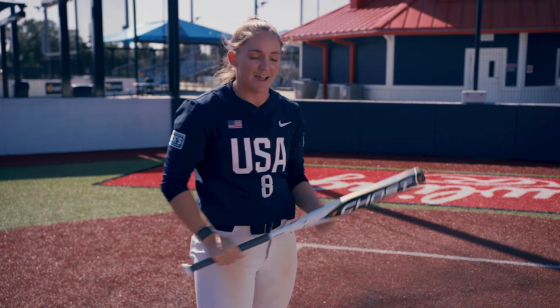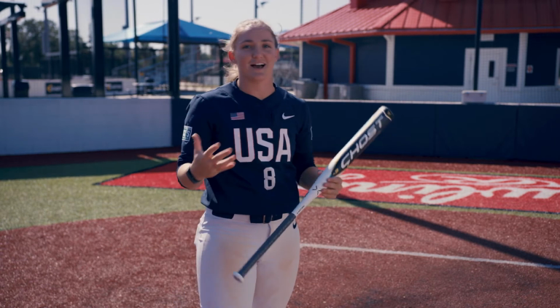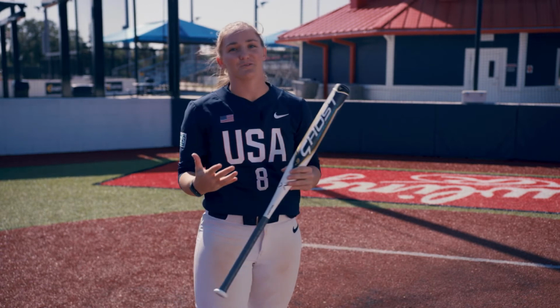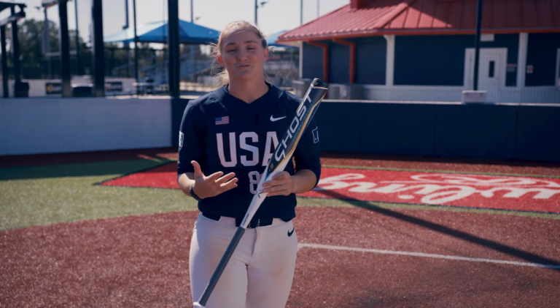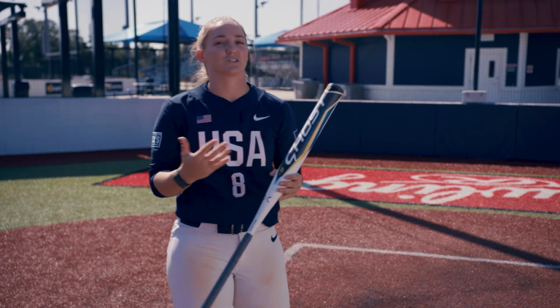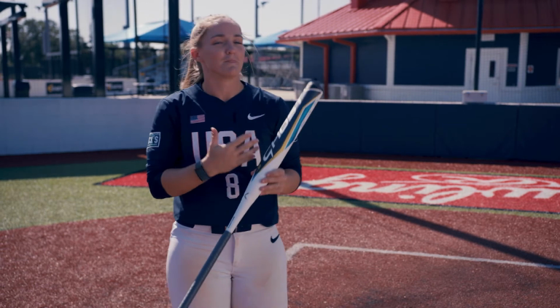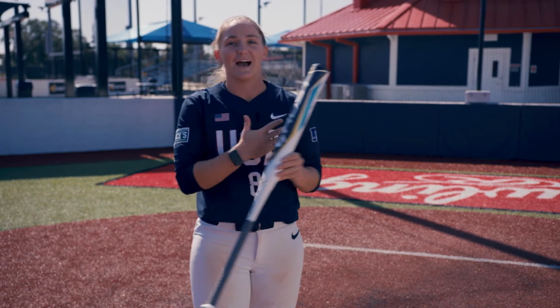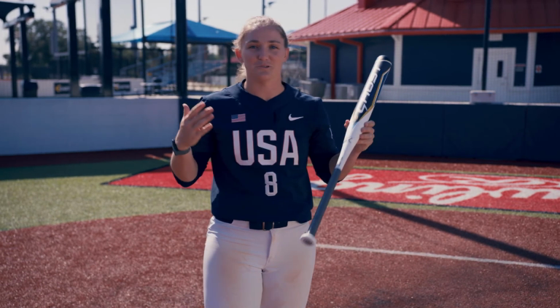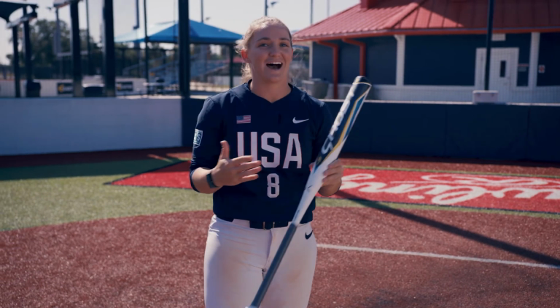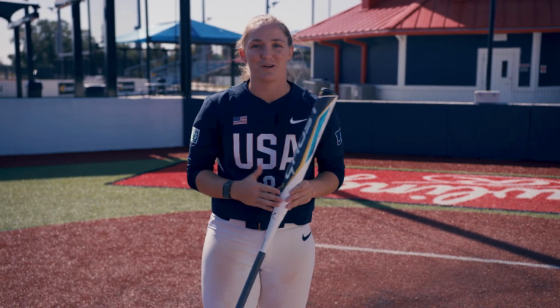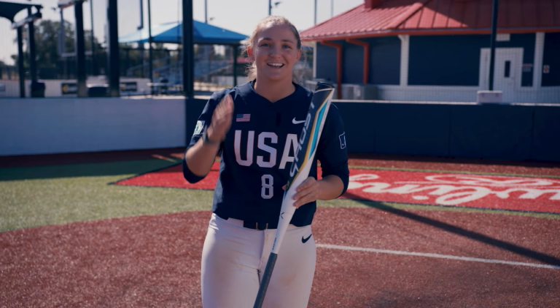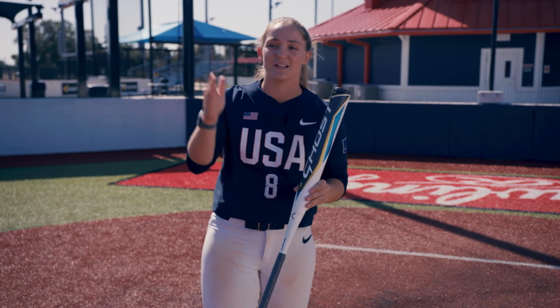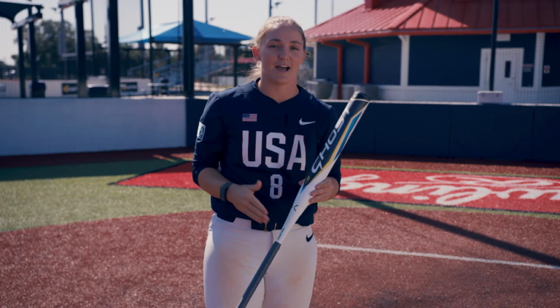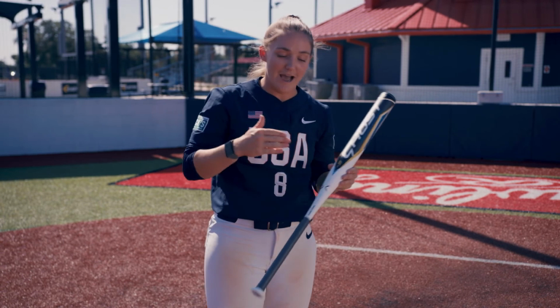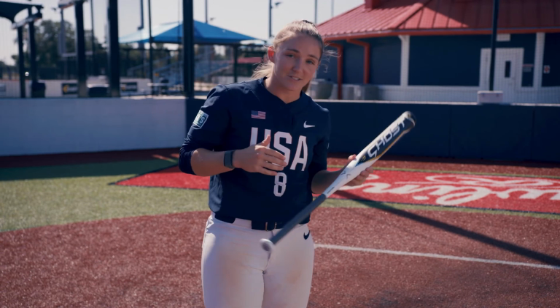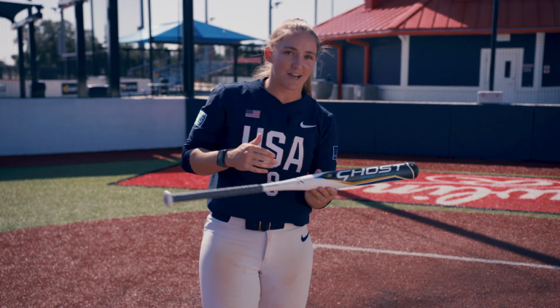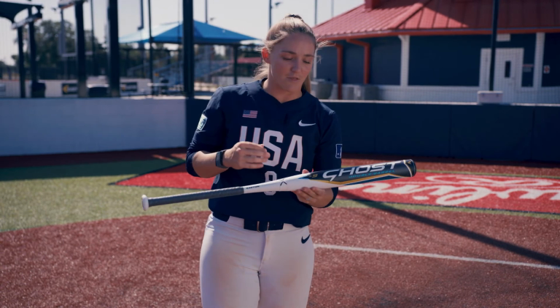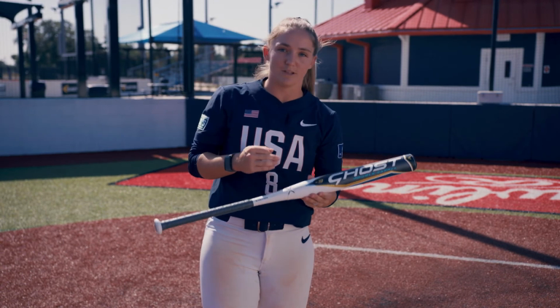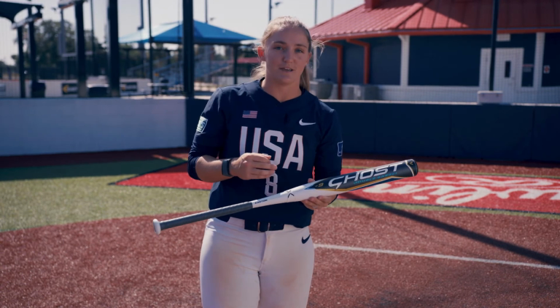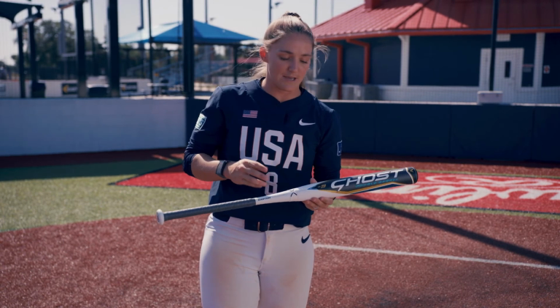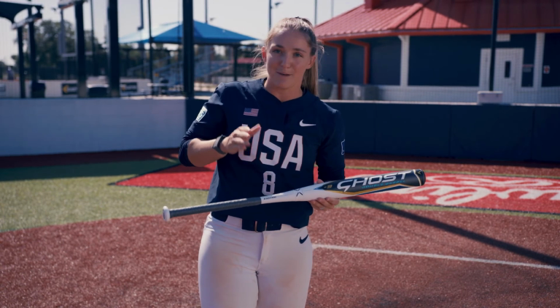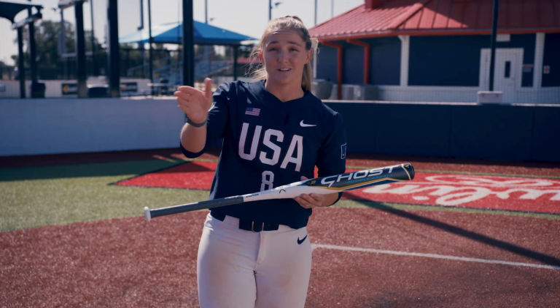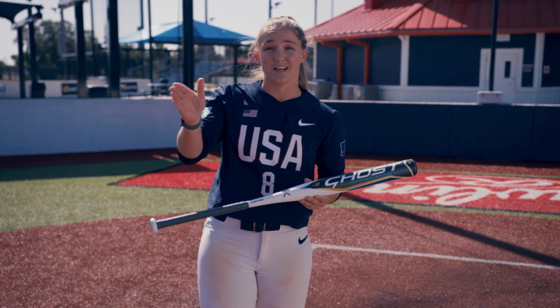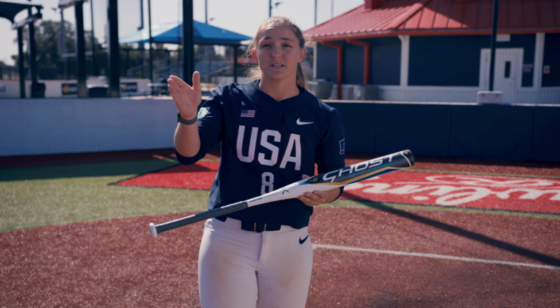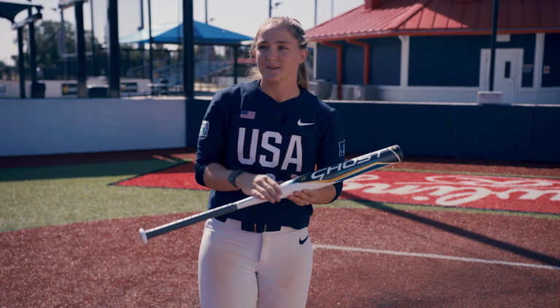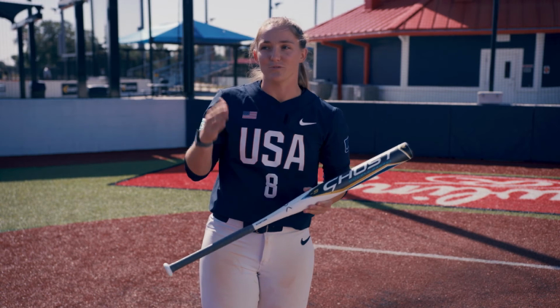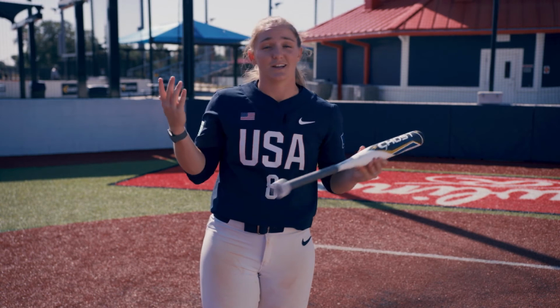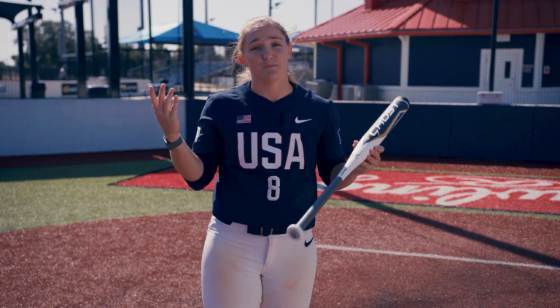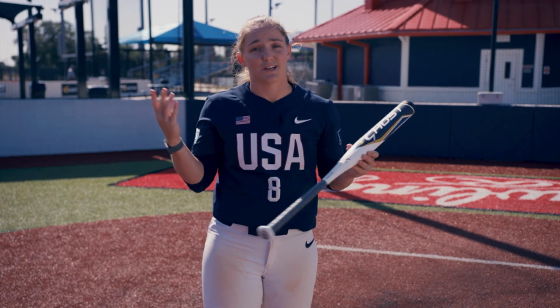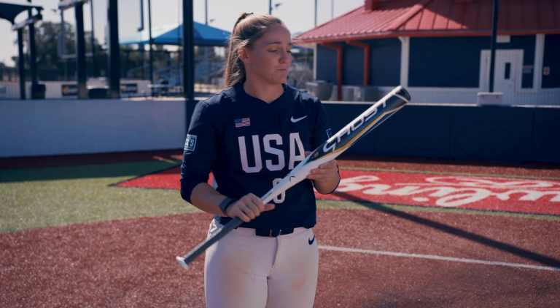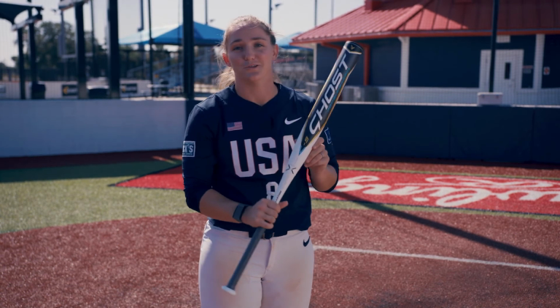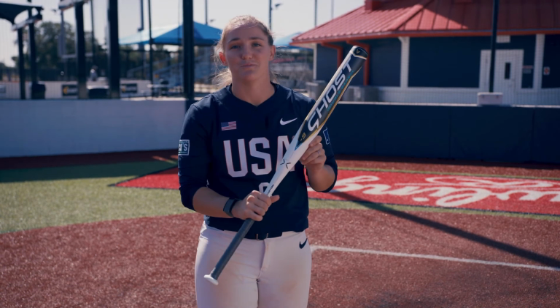And then my last couple of rounds is really just for the absolute hacks where I'm trying to hit the right center gap. I'm still staying inside the ball — that's a really big key for me. I'm extending through the second baseman and really trying to hit as many bombs as I can with my brand new ghost bat.